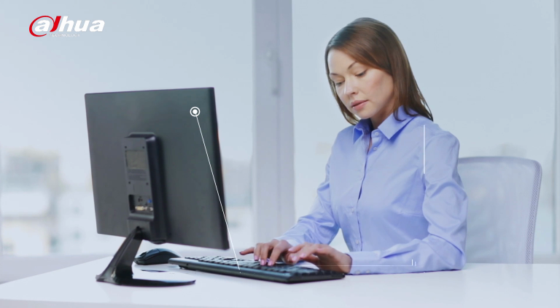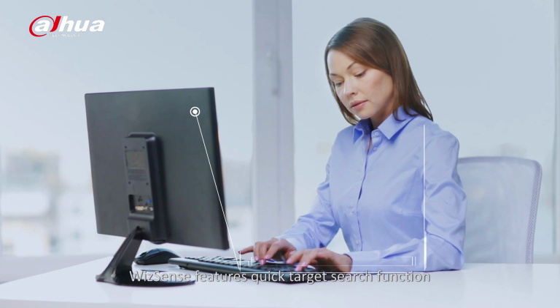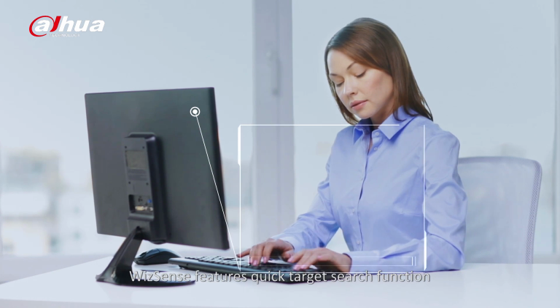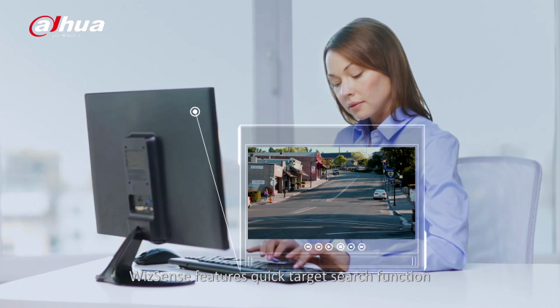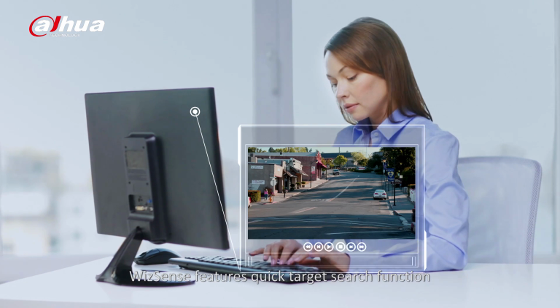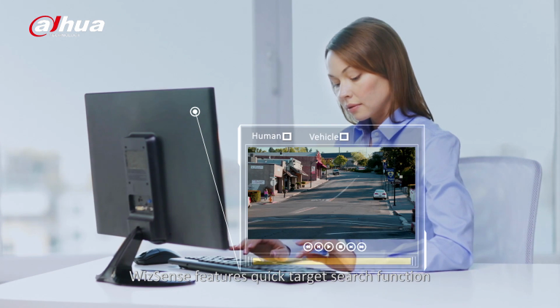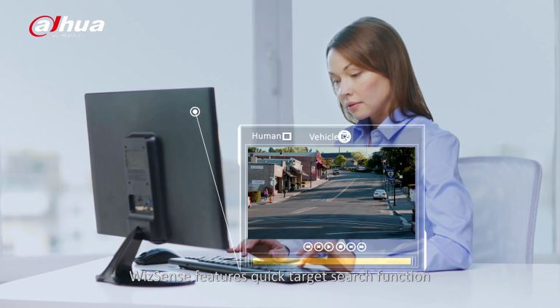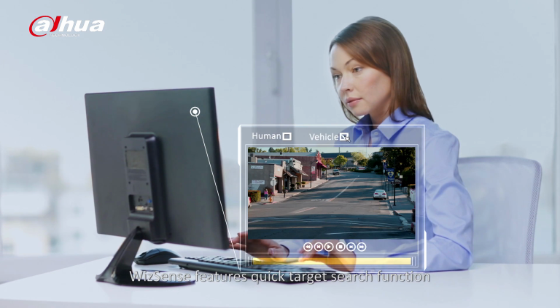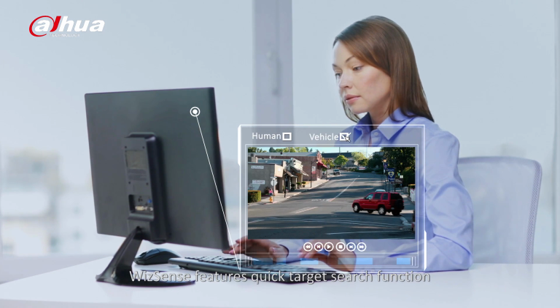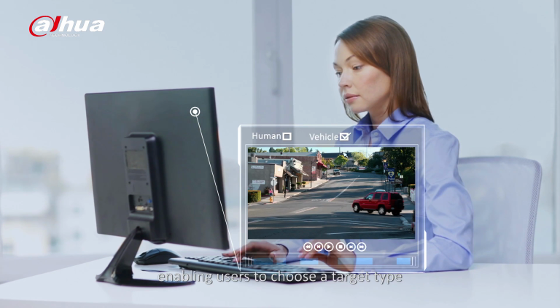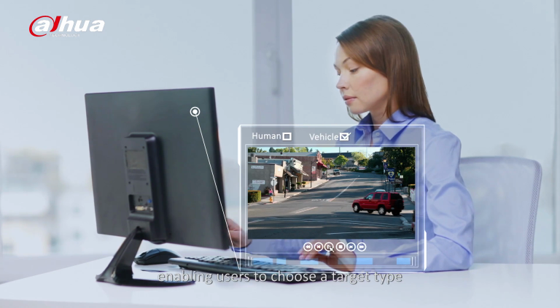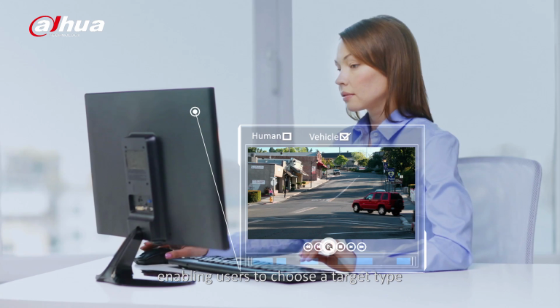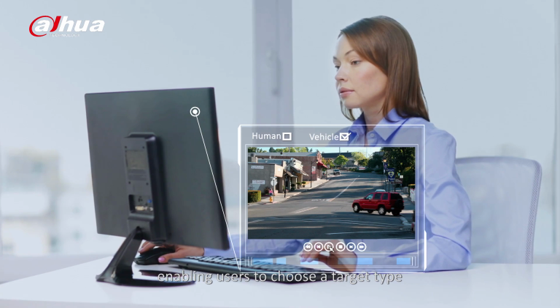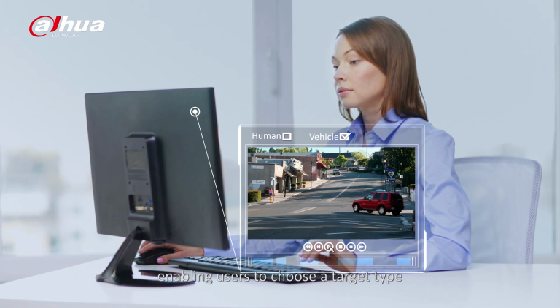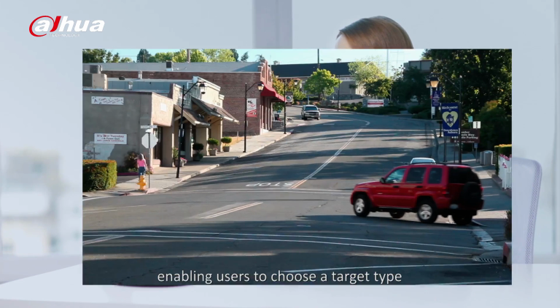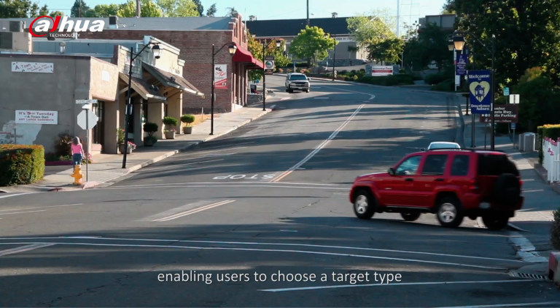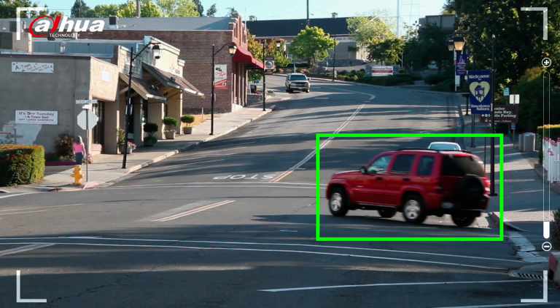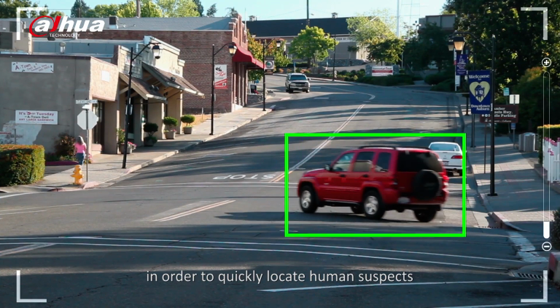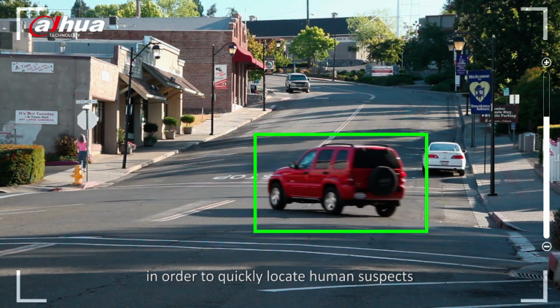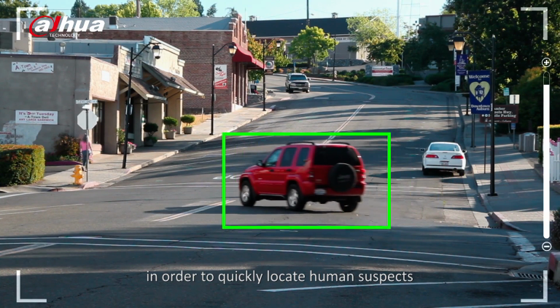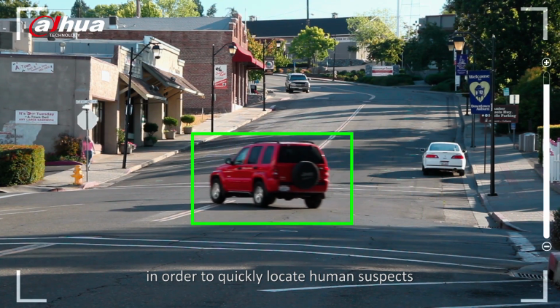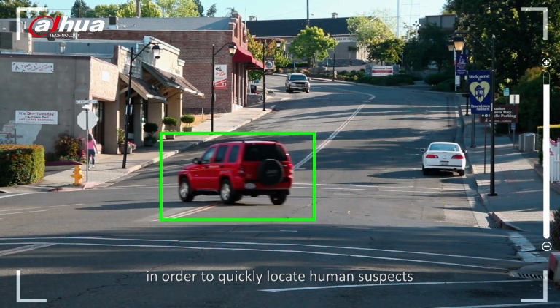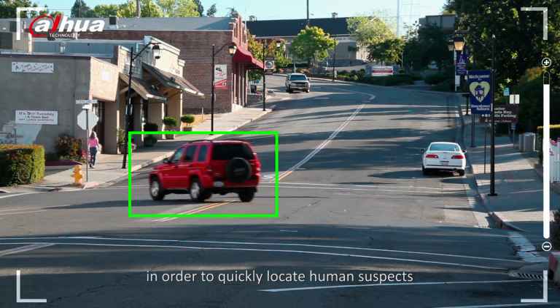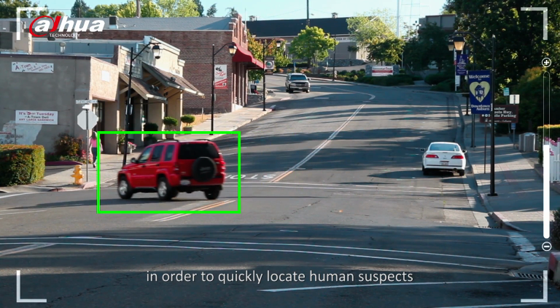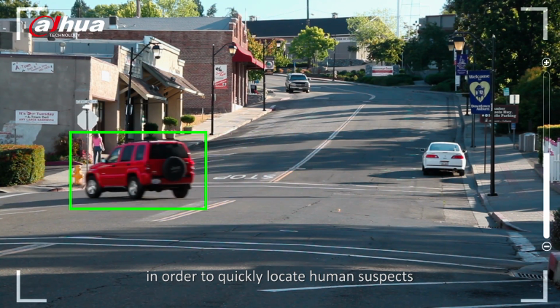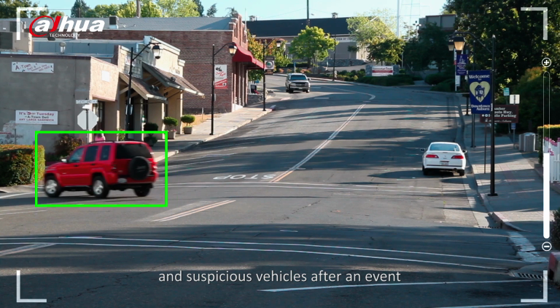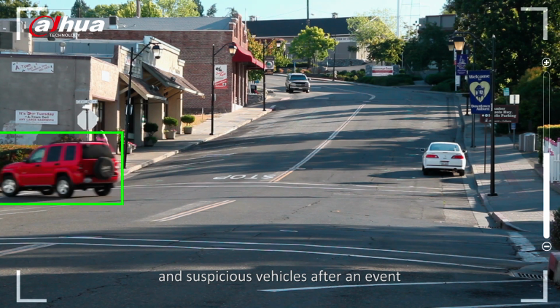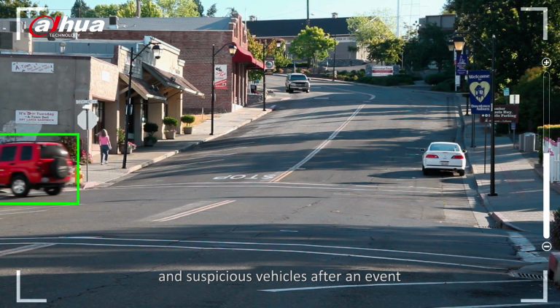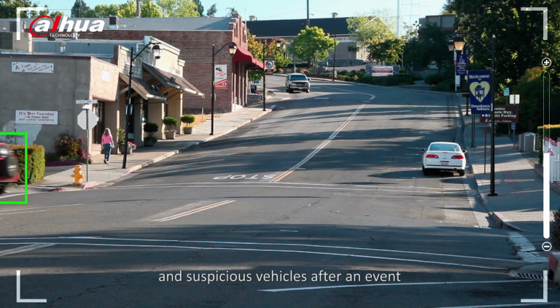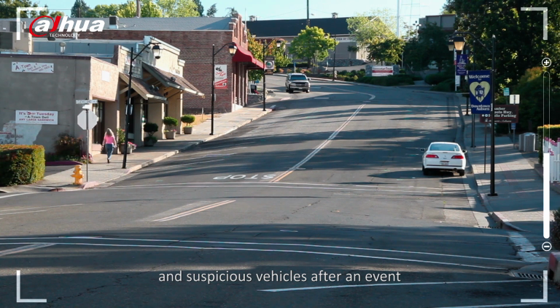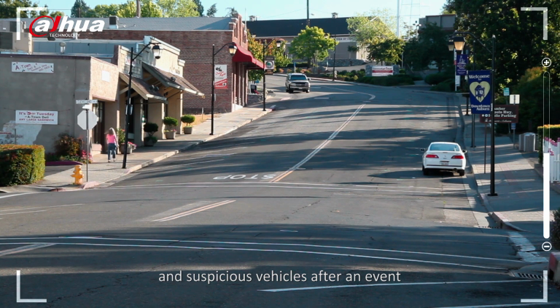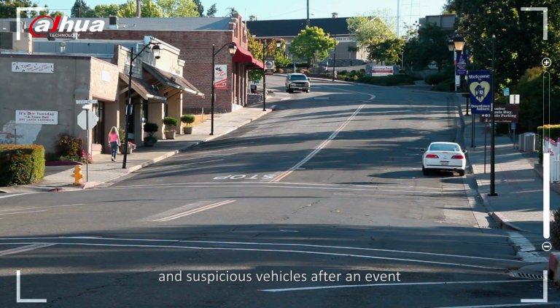WizzSense features a quick target search function, enabling users to choose a target type in order to quickly locate human suspects and suspicious vehicles after an event.